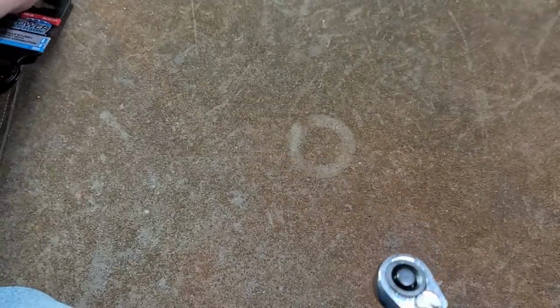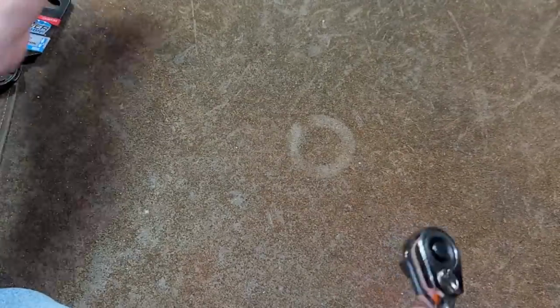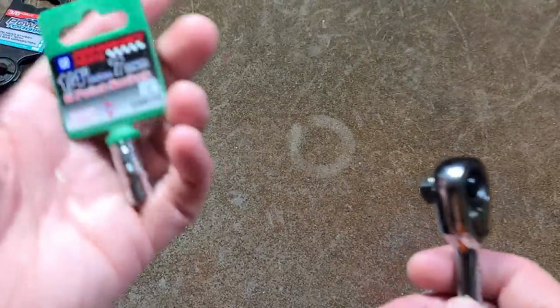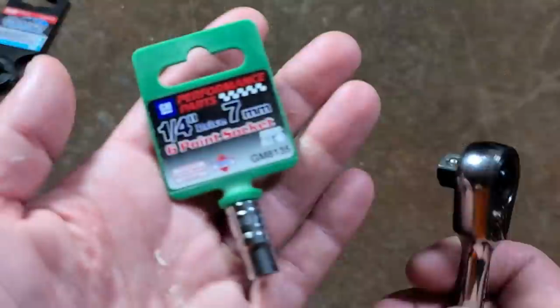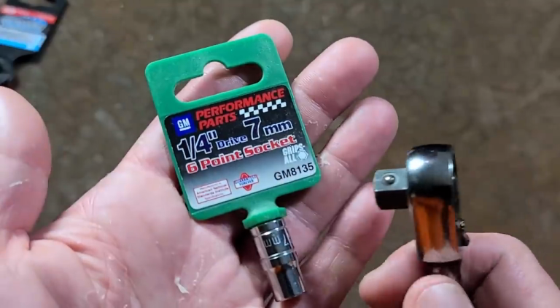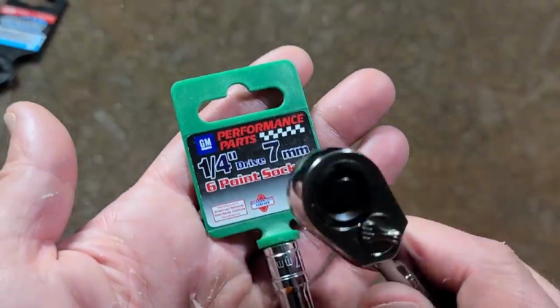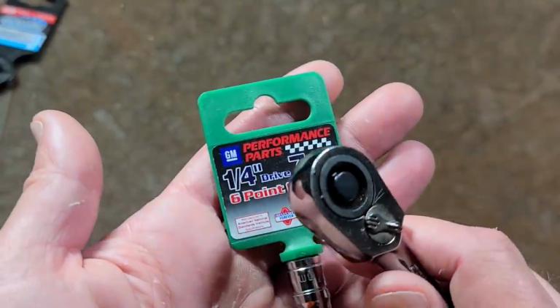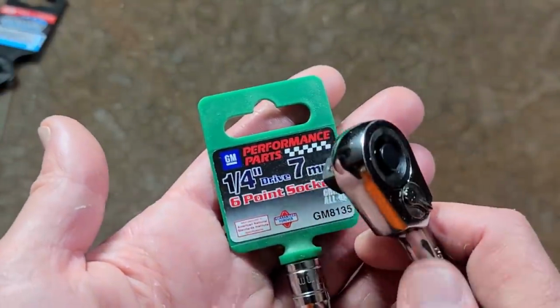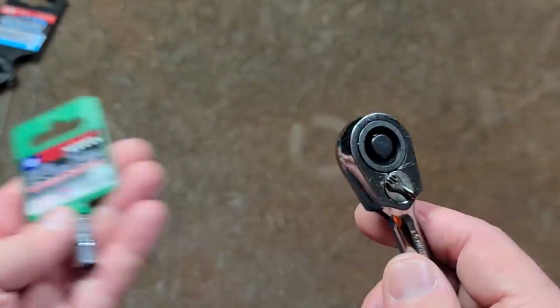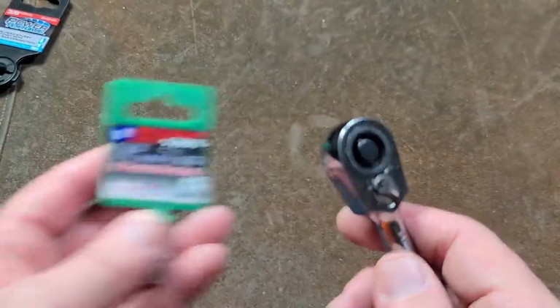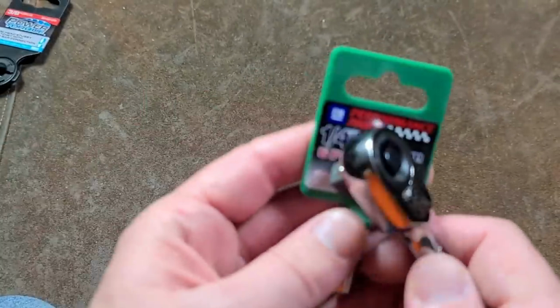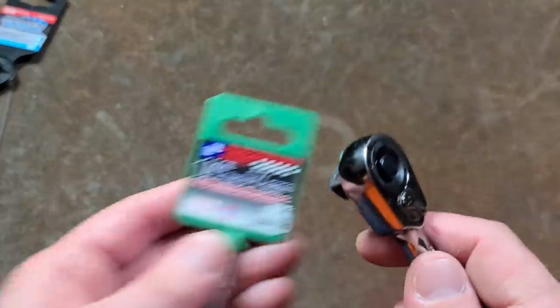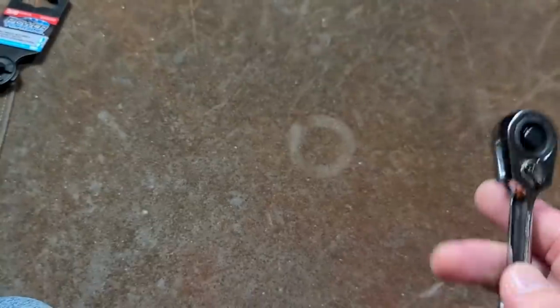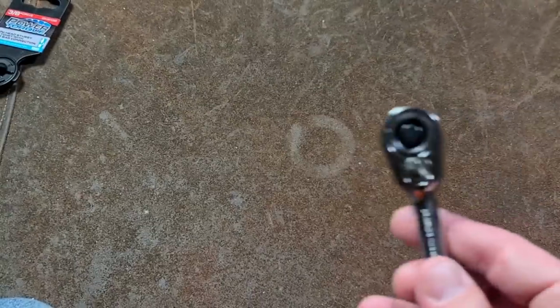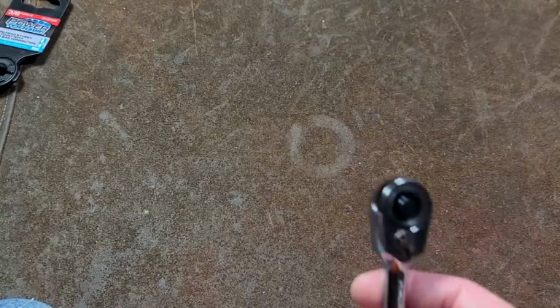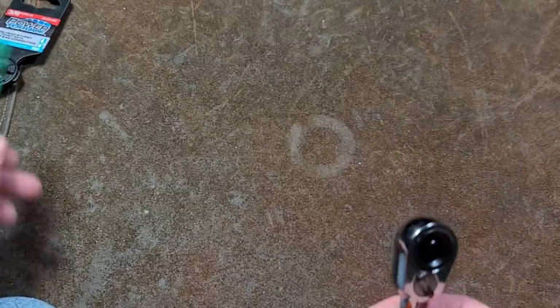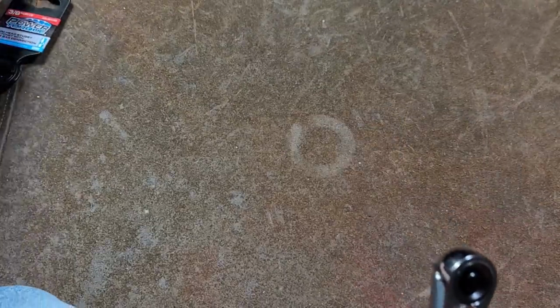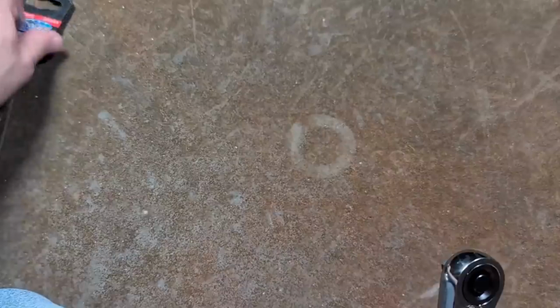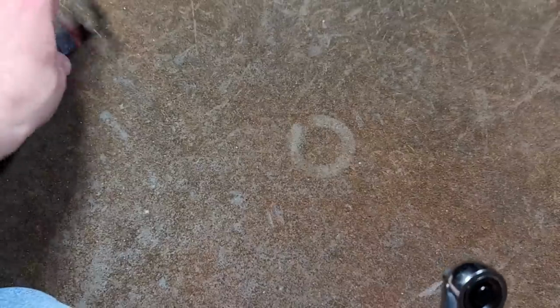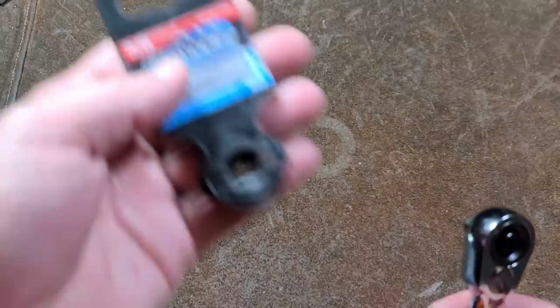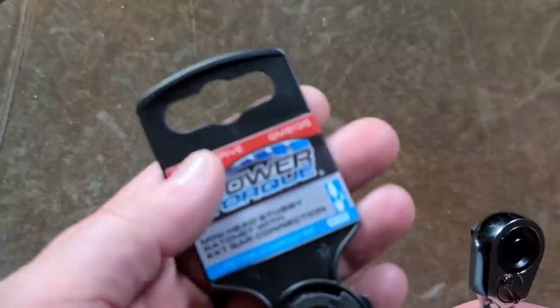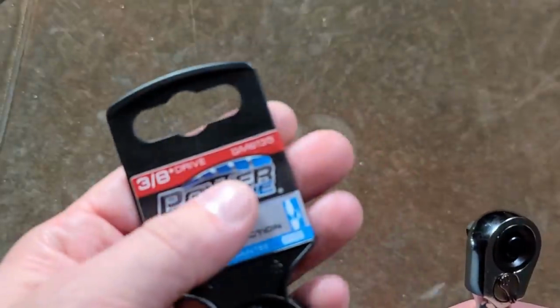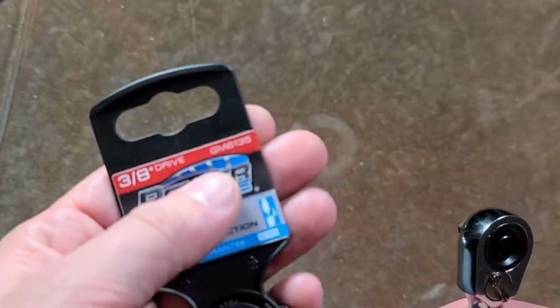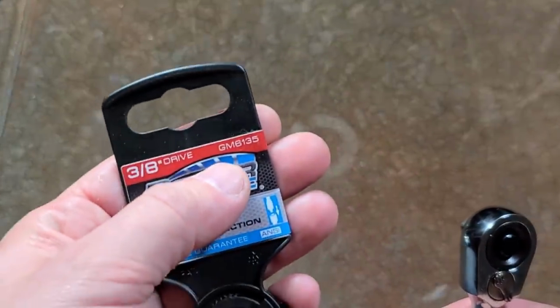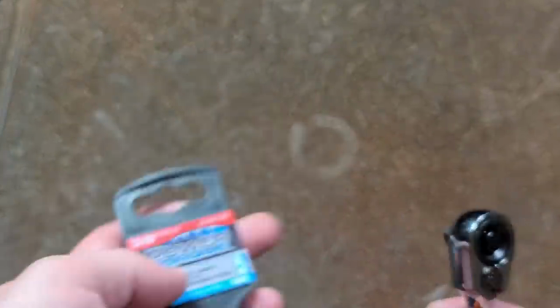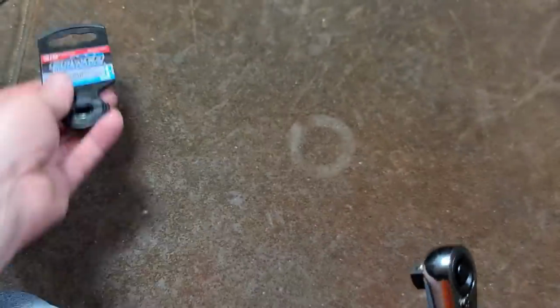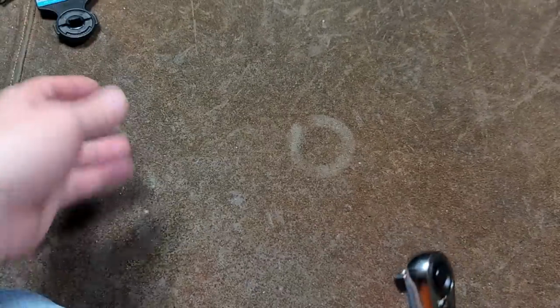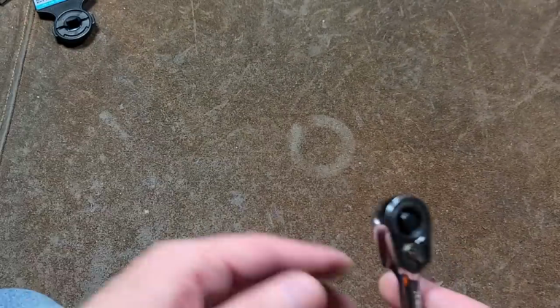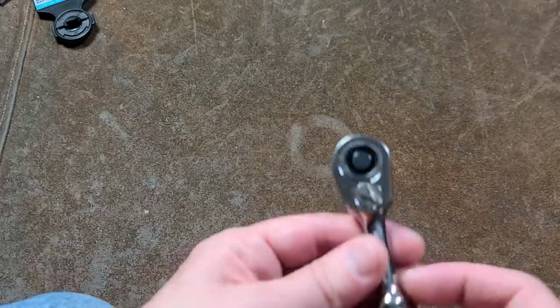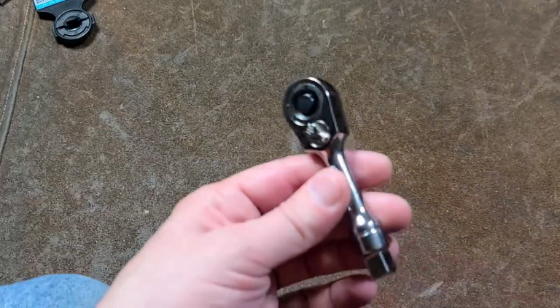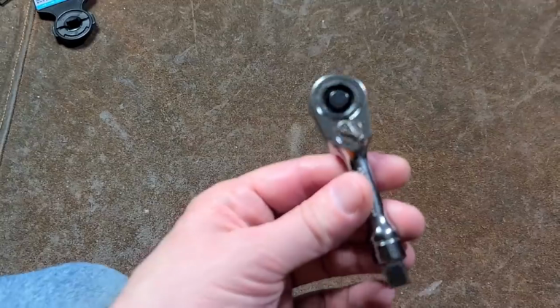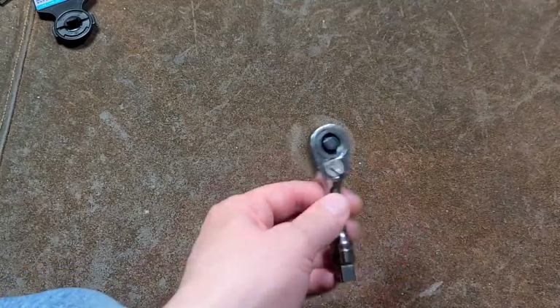These tools were GM PowerTorque — this is how they used to be labeled, and then they just dropped the General Motors thing, but all these tools still have the GM part number. I wanted to clear that up with a couple of other people out there.